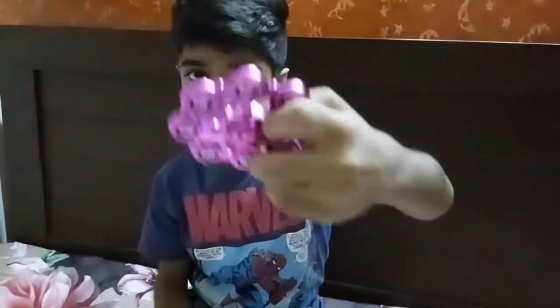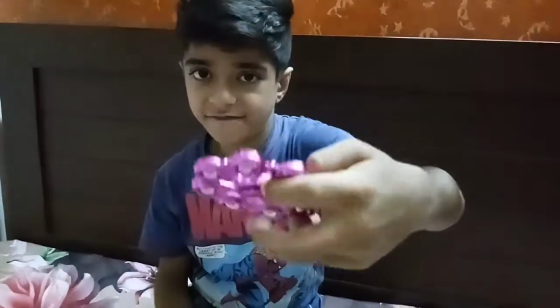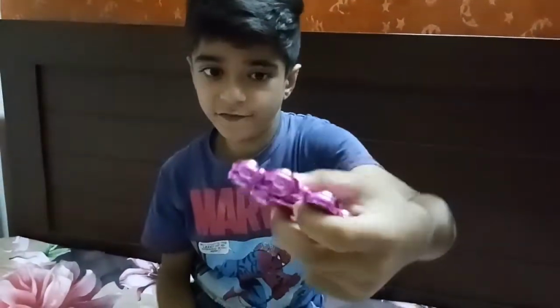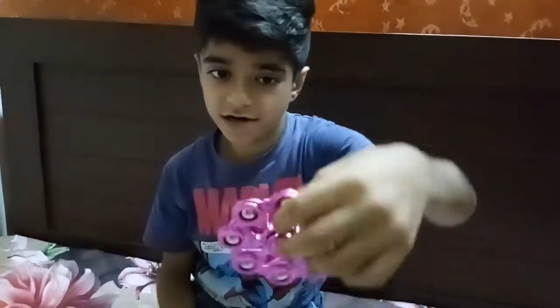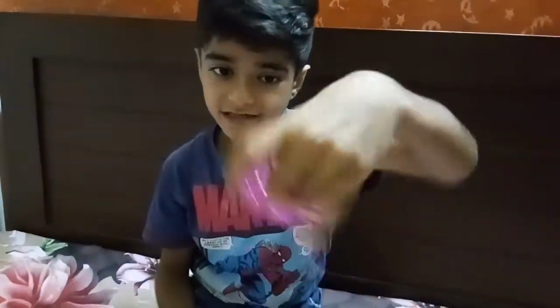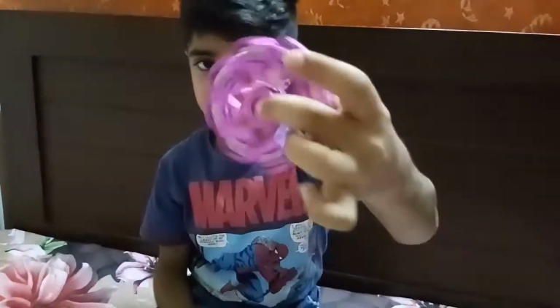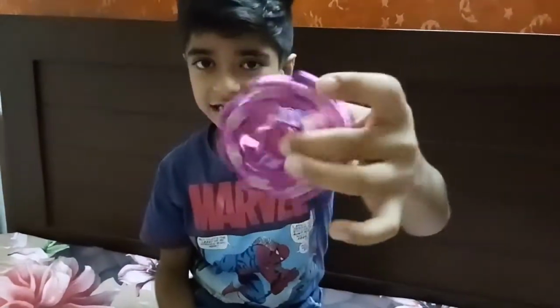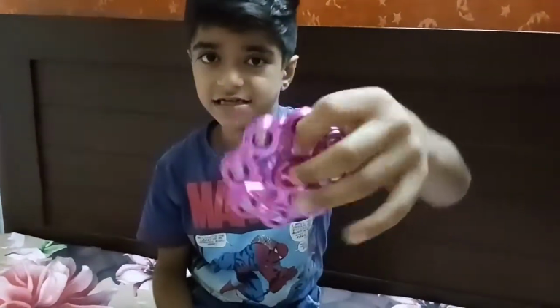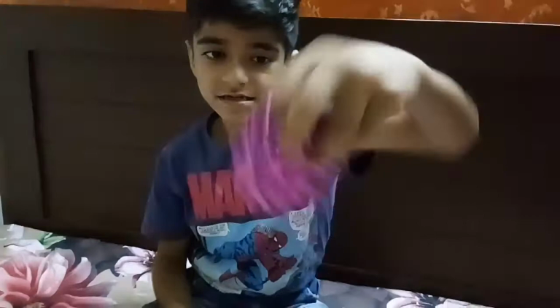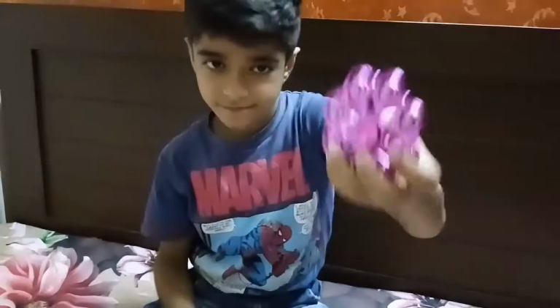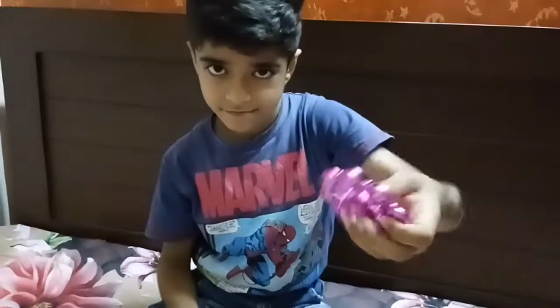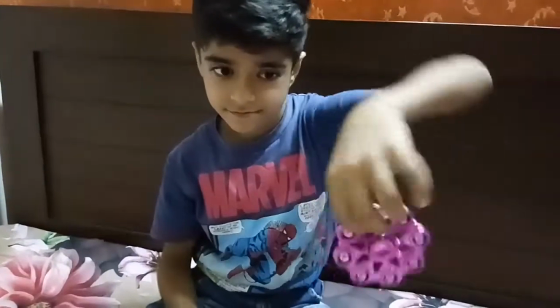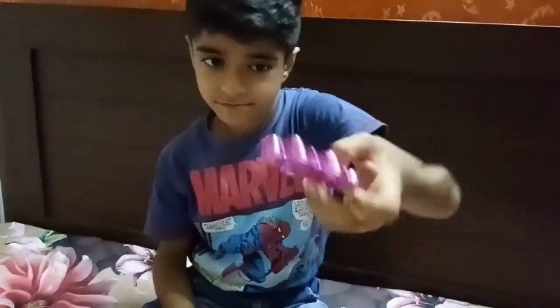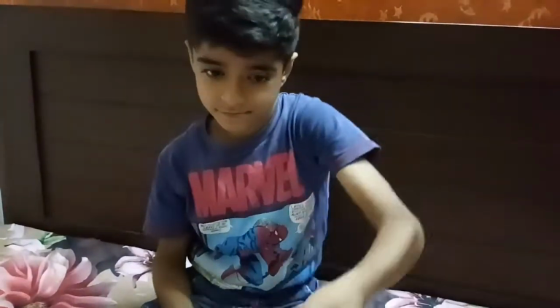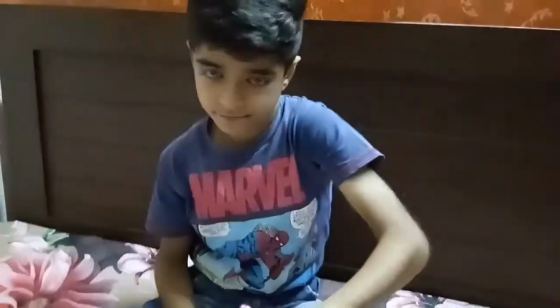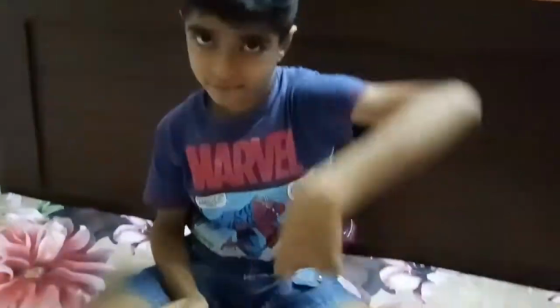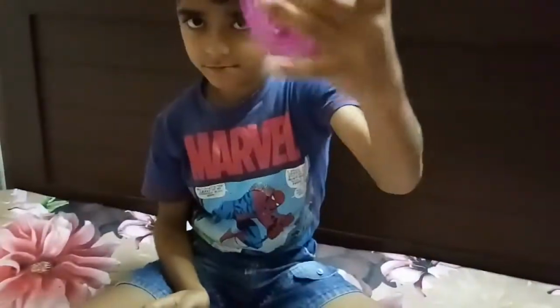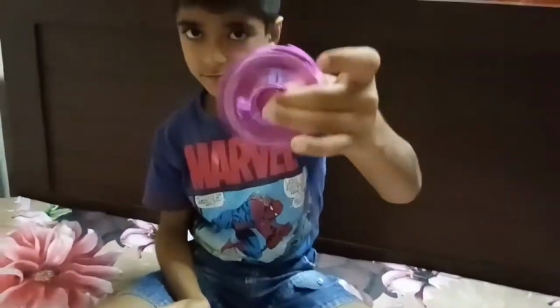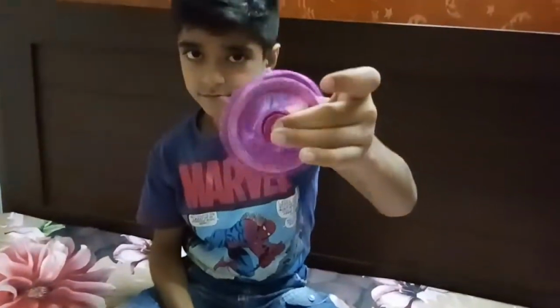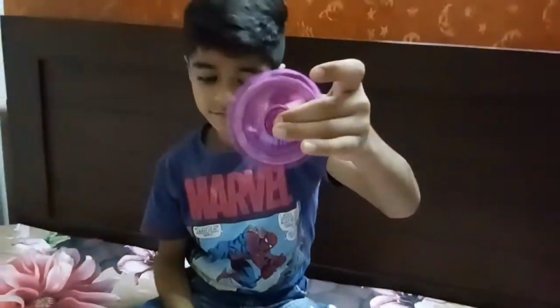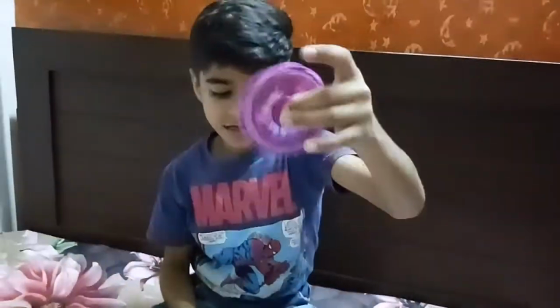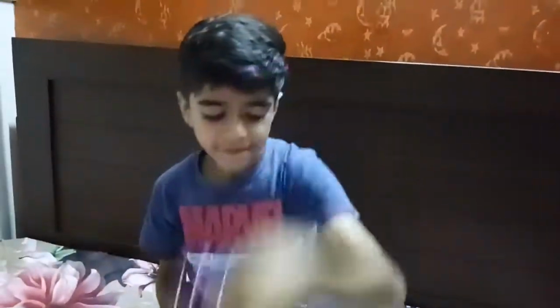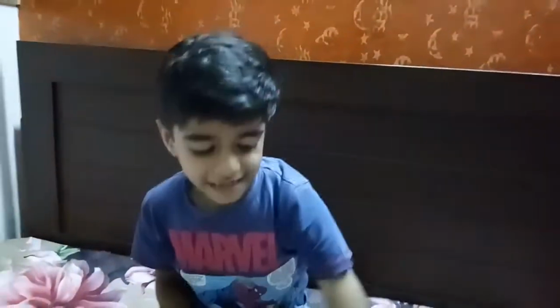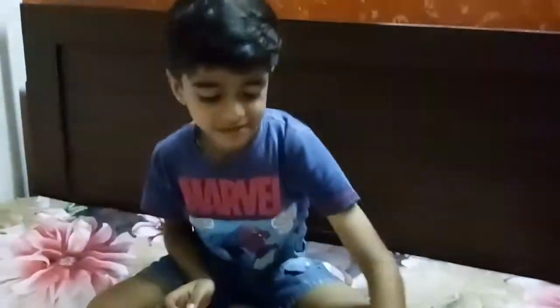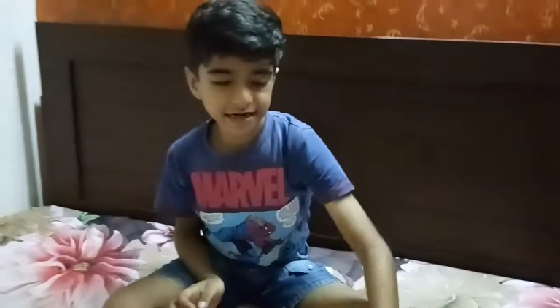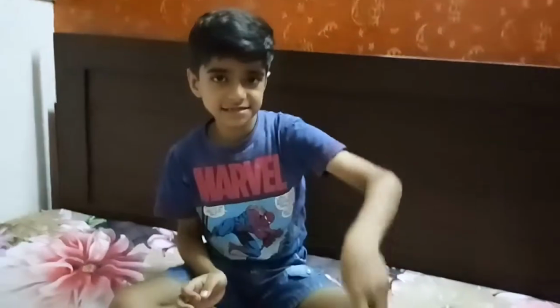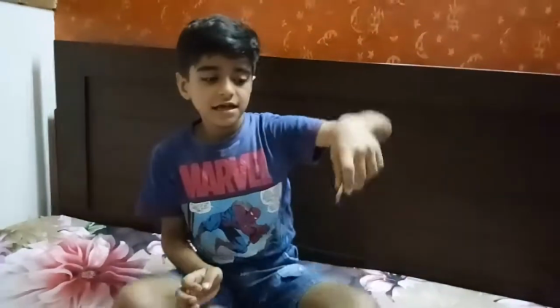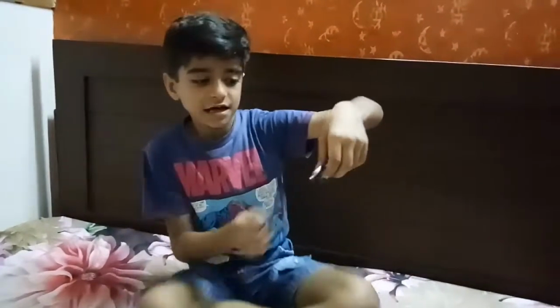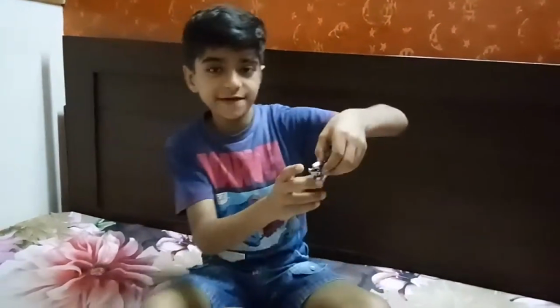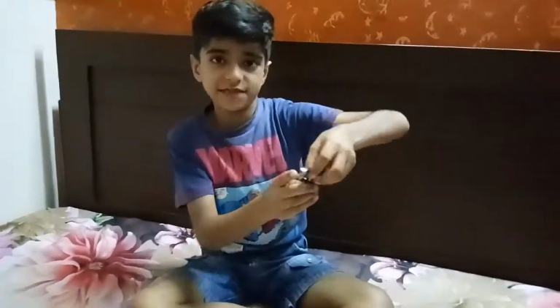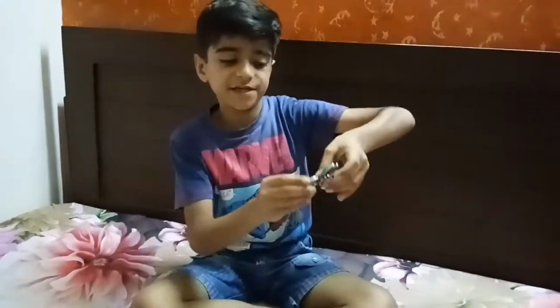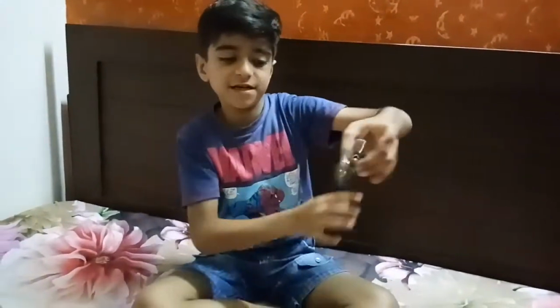Thank you guys and please subscribe this video. If I win 15,000 likes, I am going to show you how to do it. My next trick is a game with this fidget spinner.